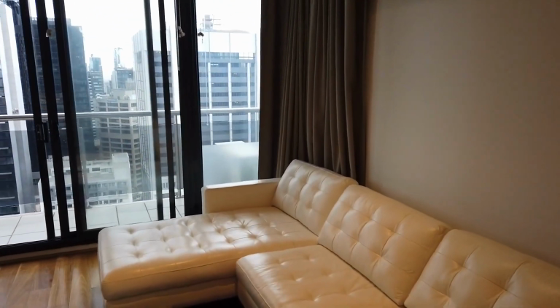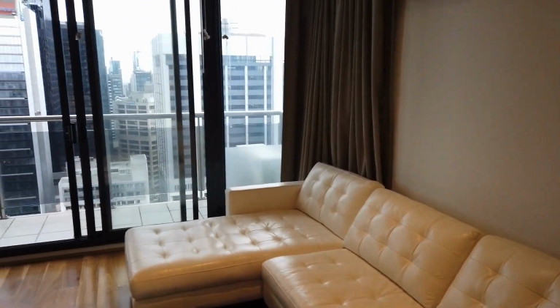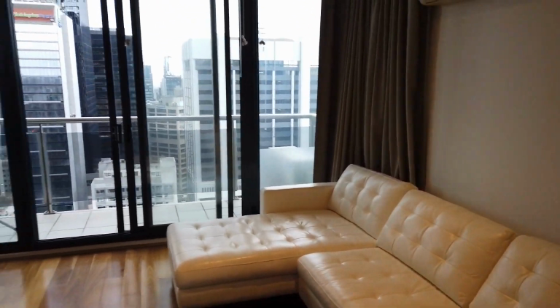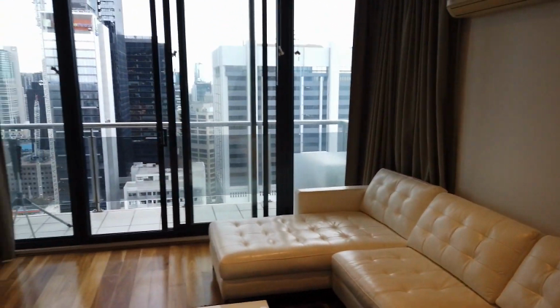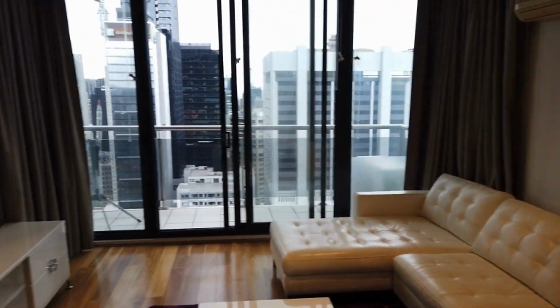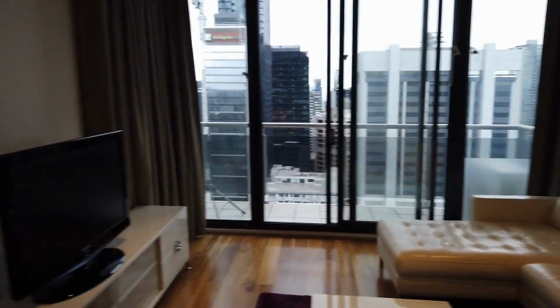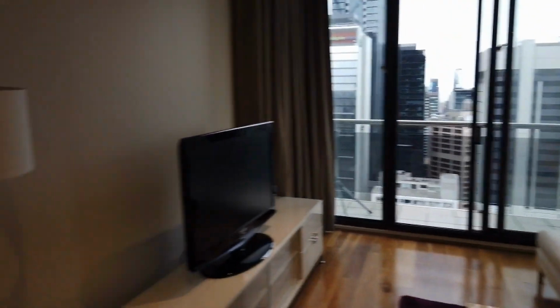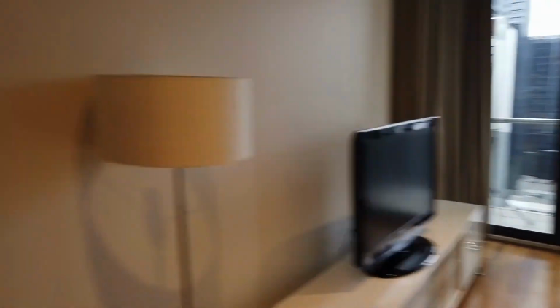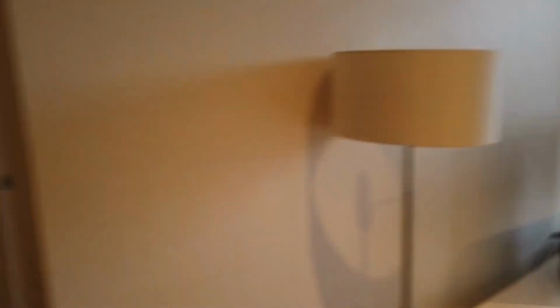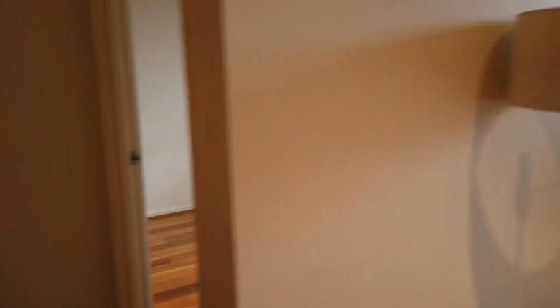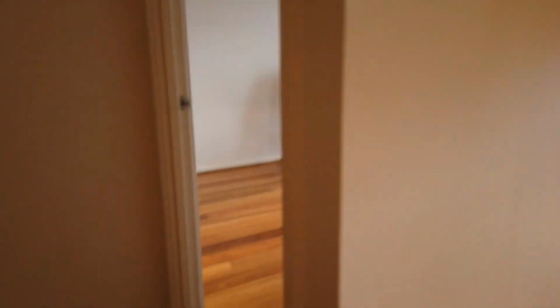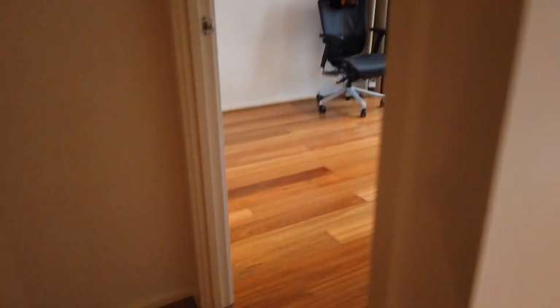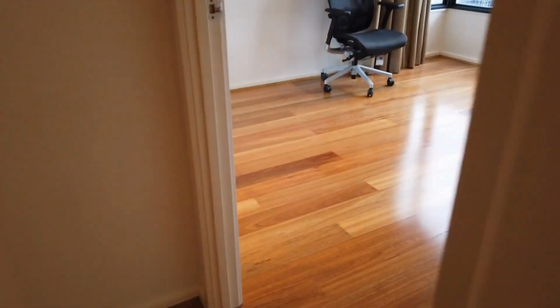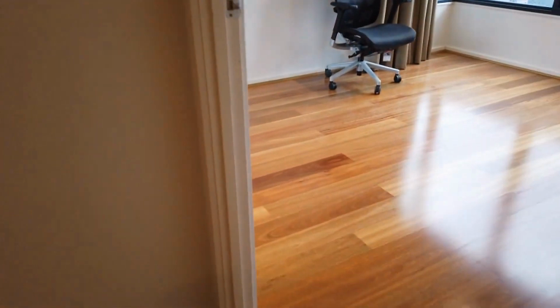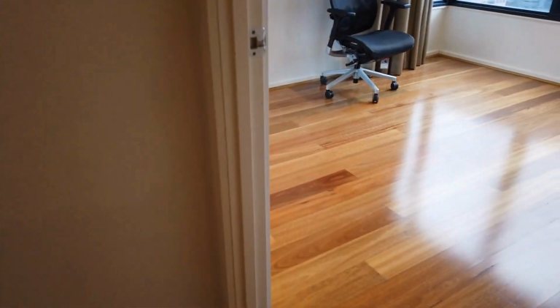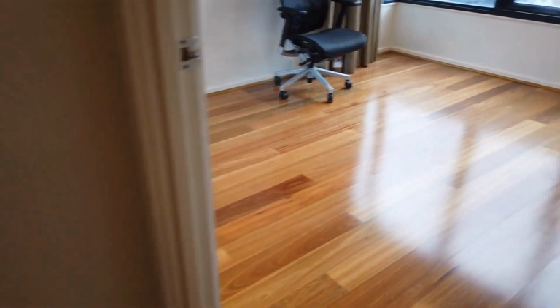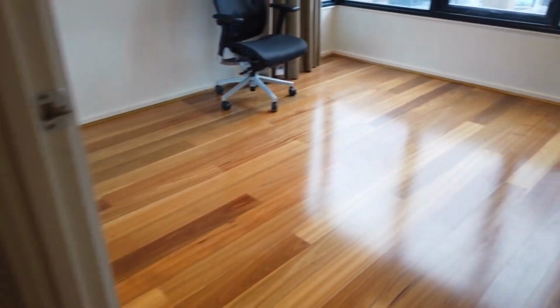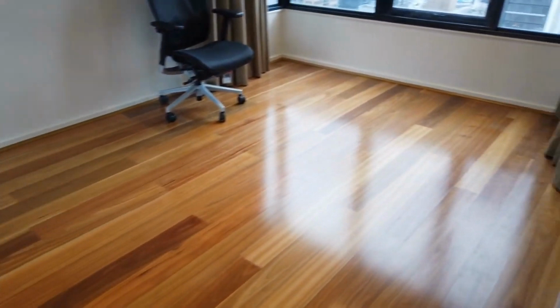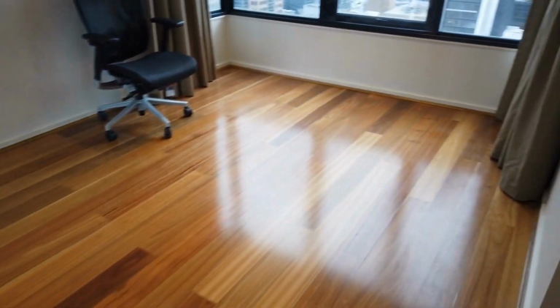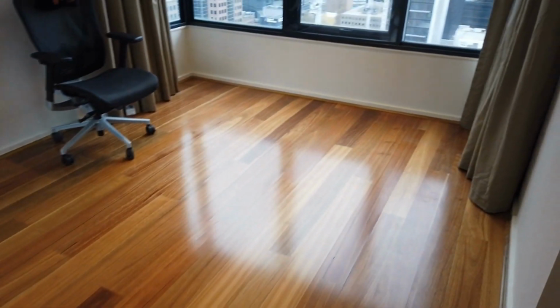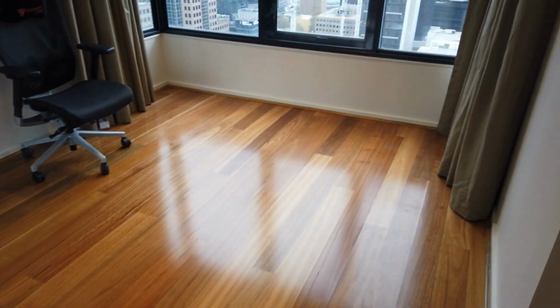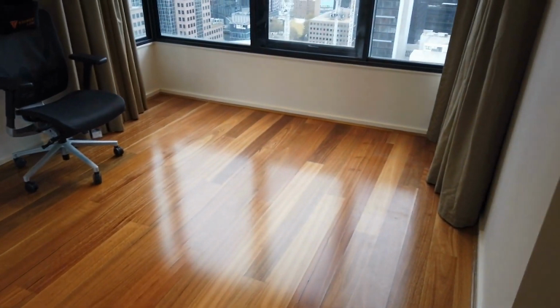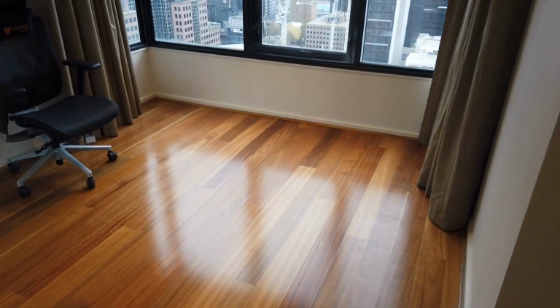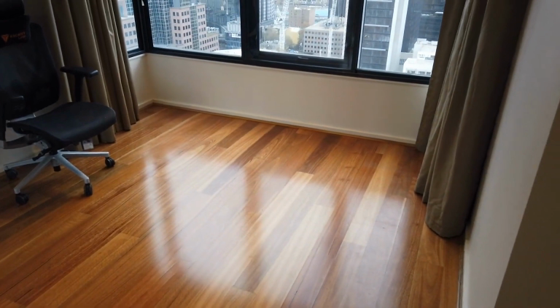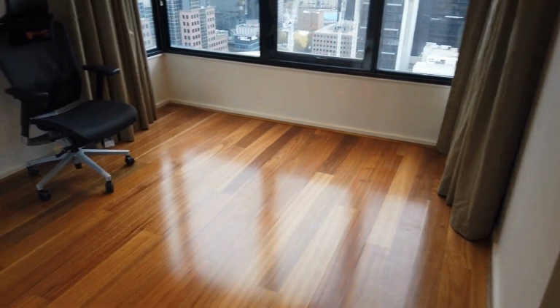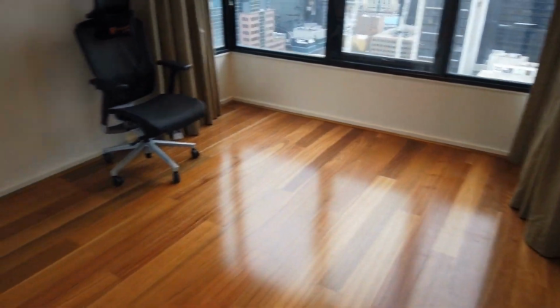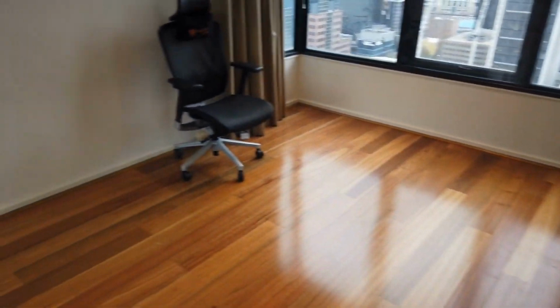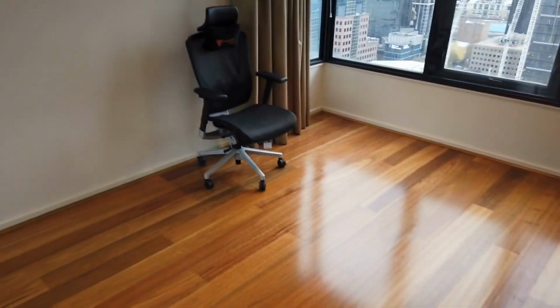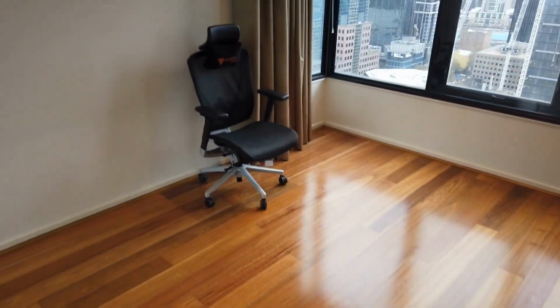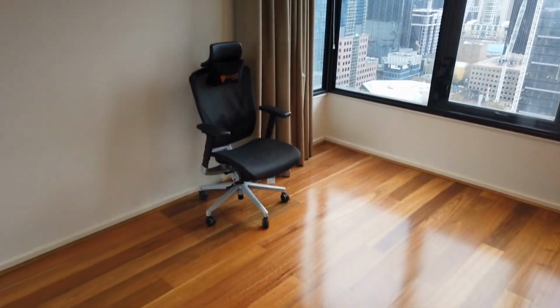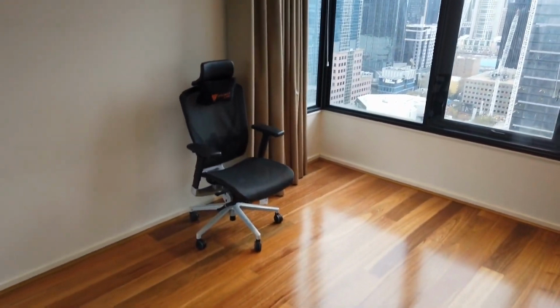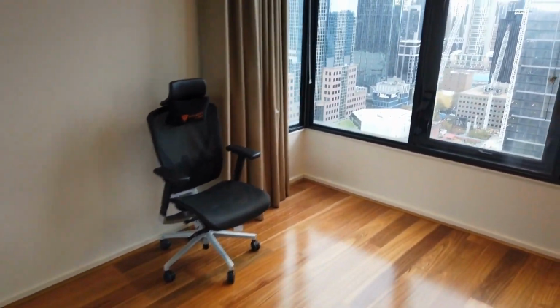On this end we have the first bedroom — the small bedroom — and some people can use this as a study as well.